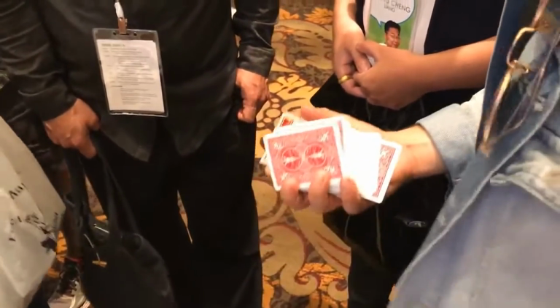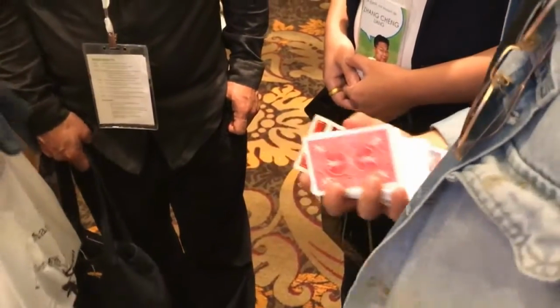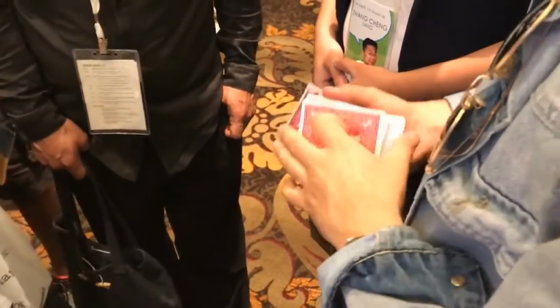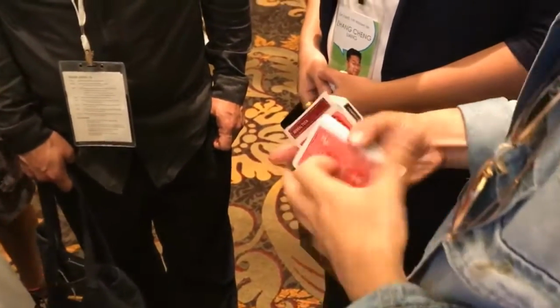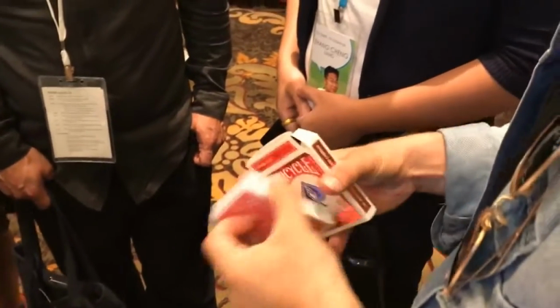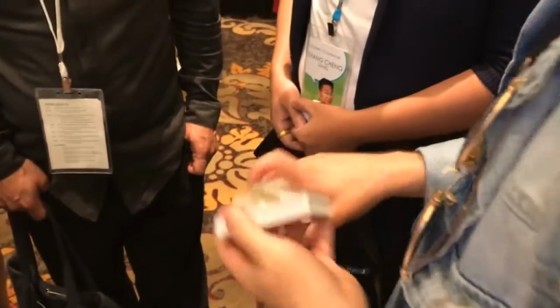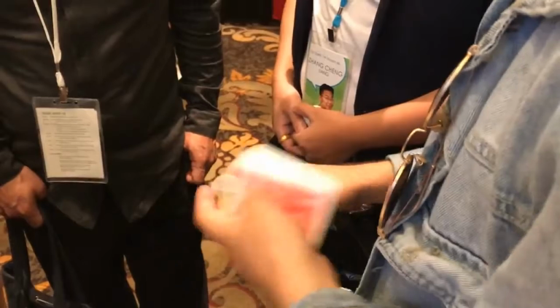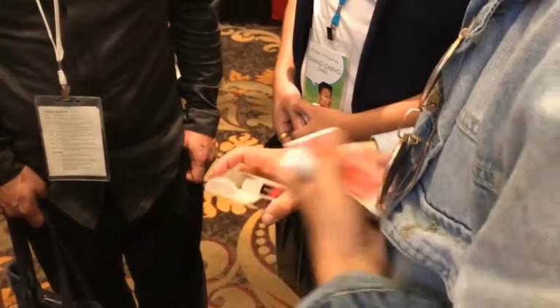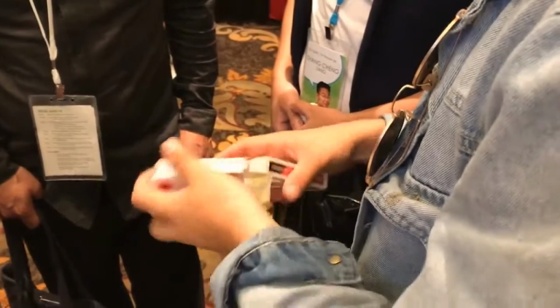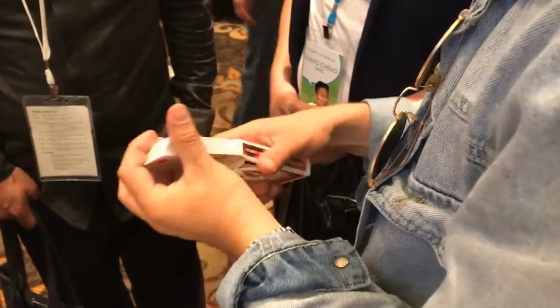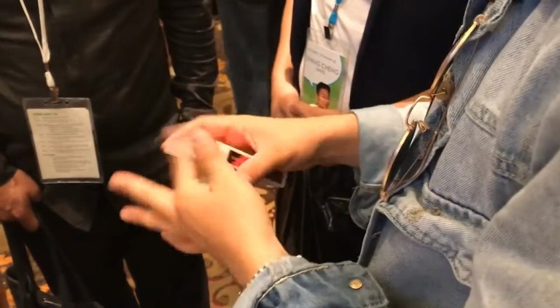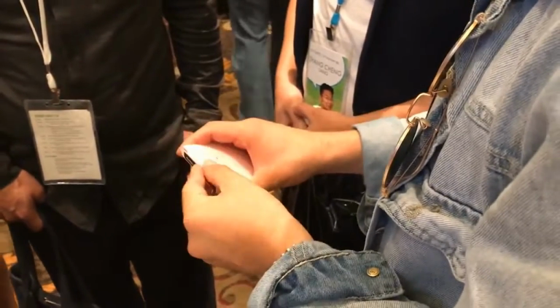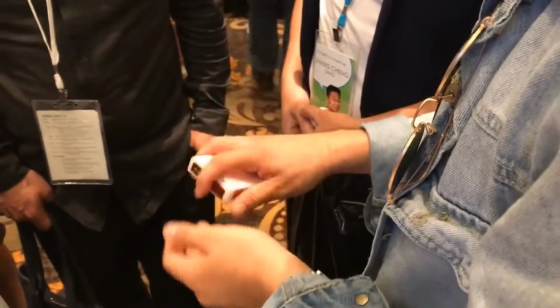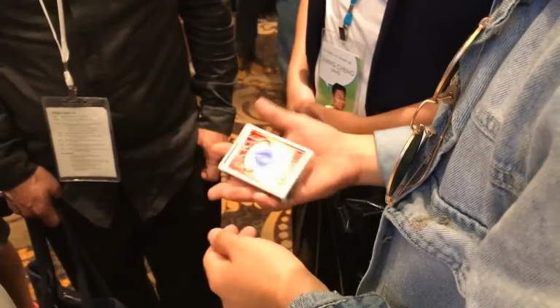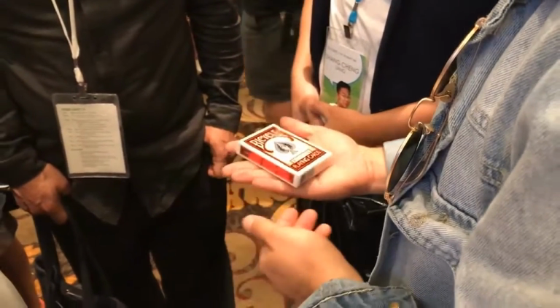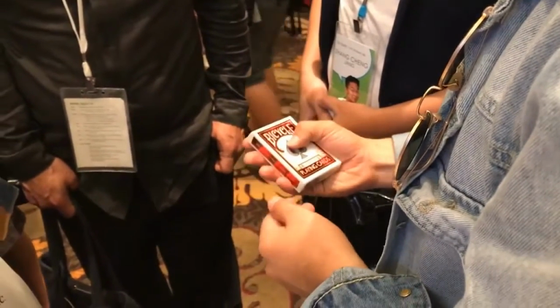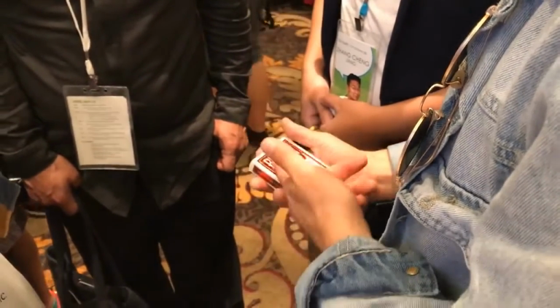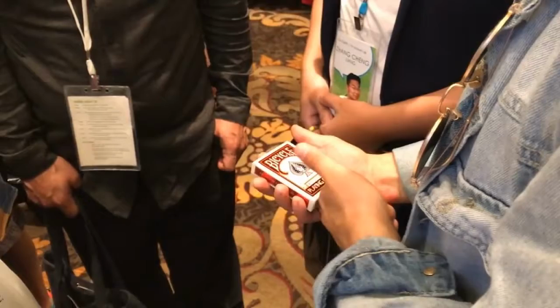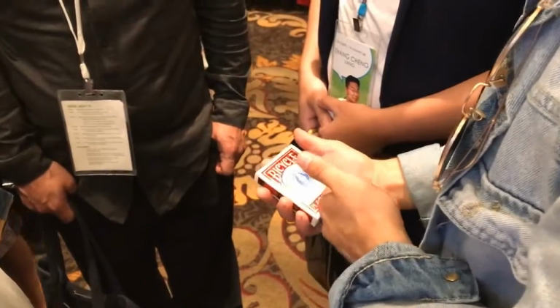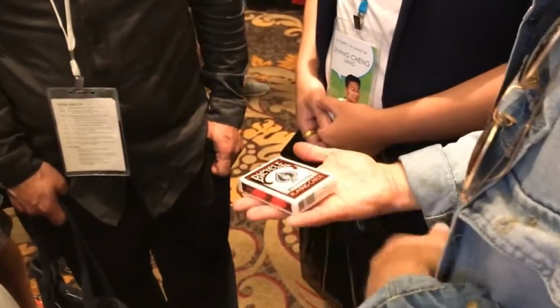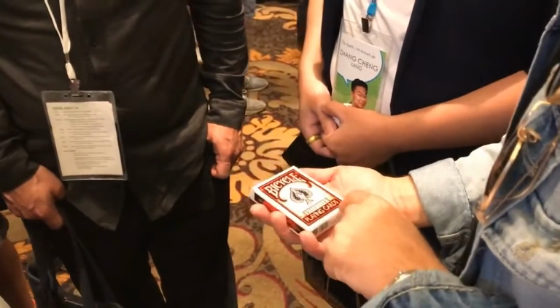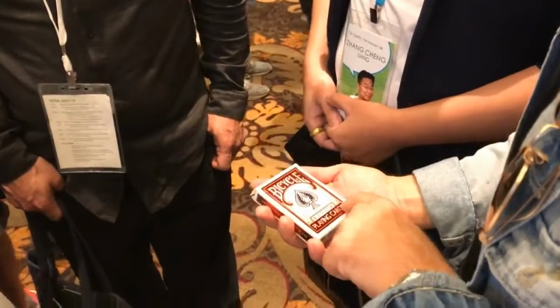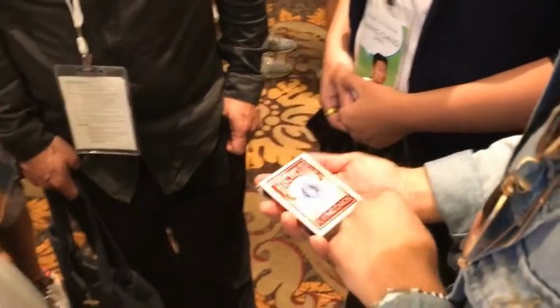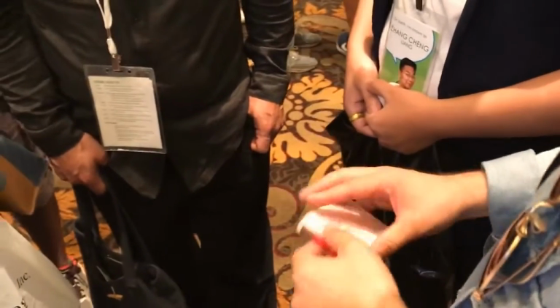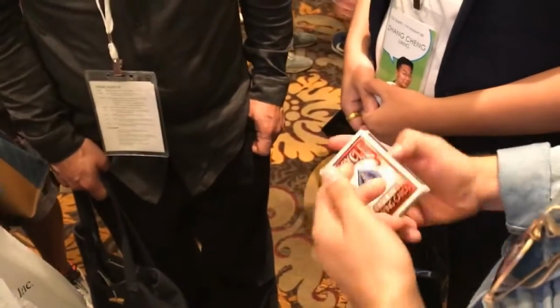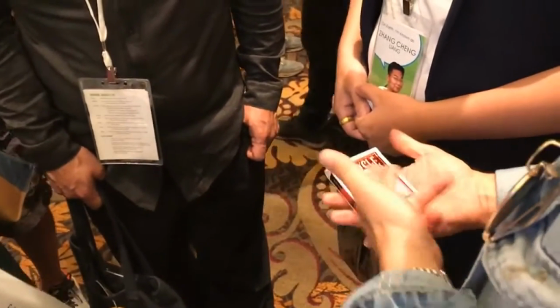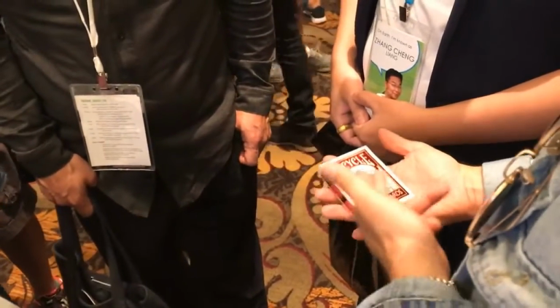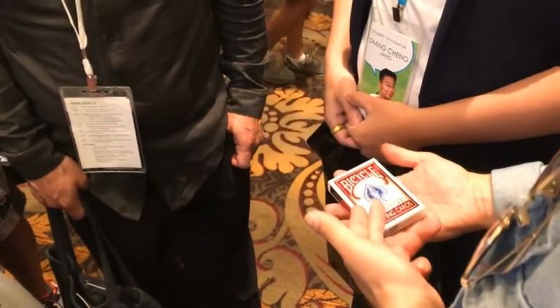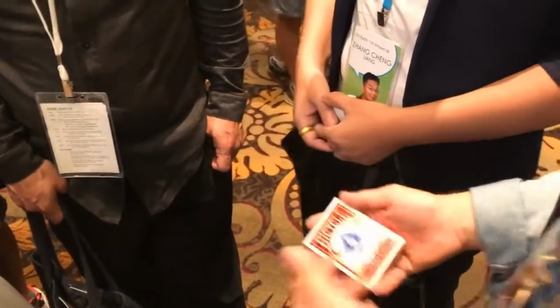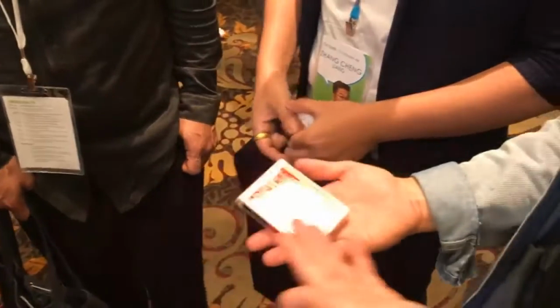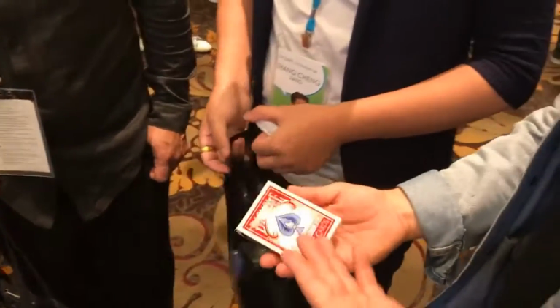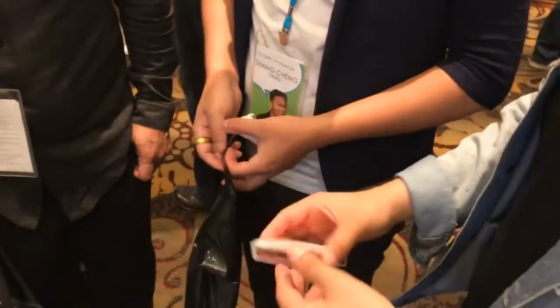If you do any stack work, you can place the deck in the box face down, and then you can tilt over and immediately identify the card so you can see it right in the corner. But it doesn't seem like you can, which is why it's so deceptive.